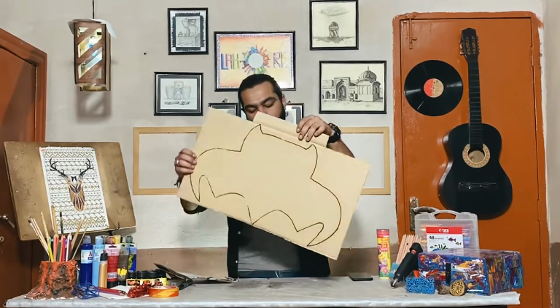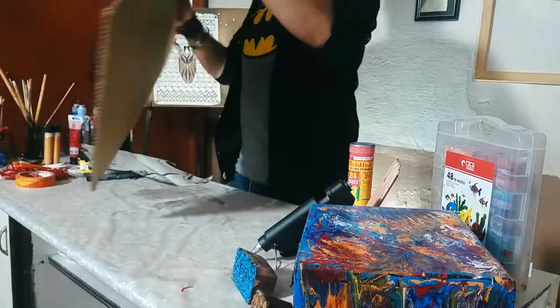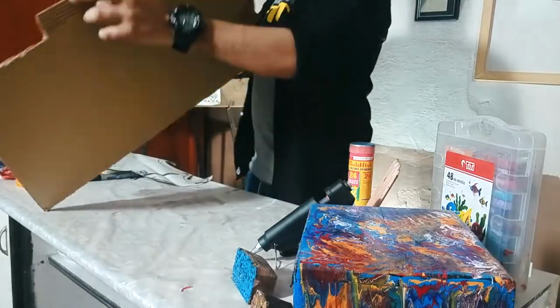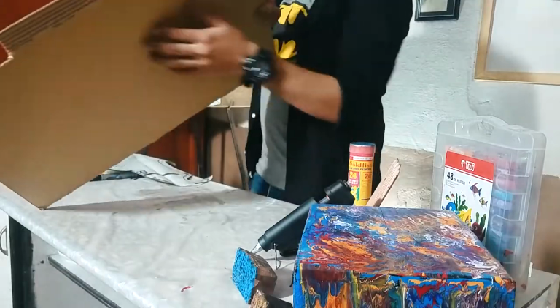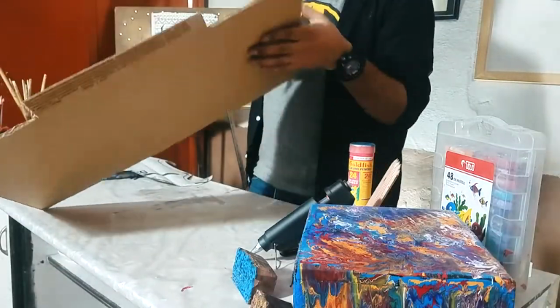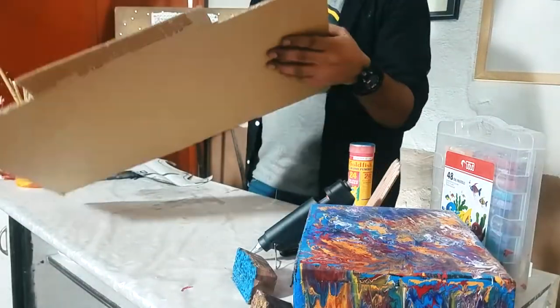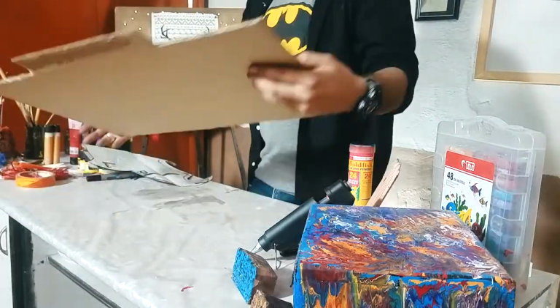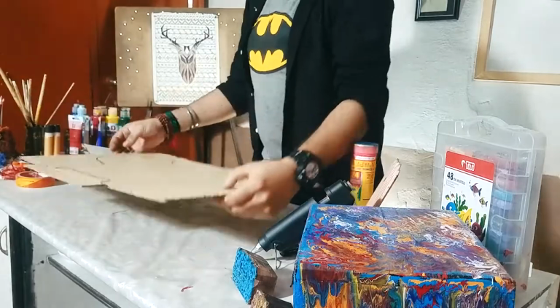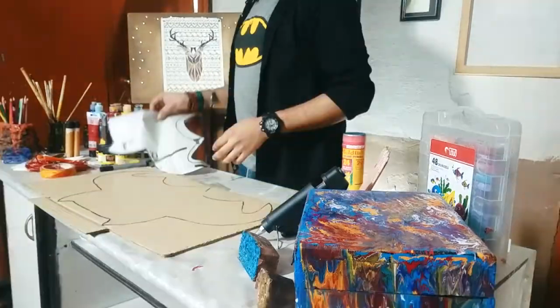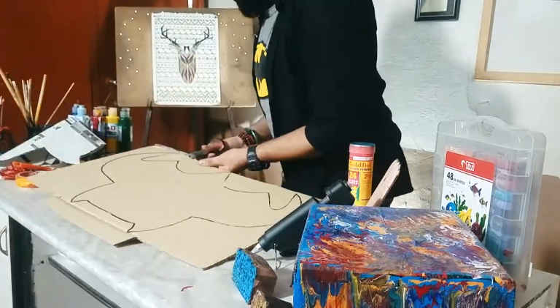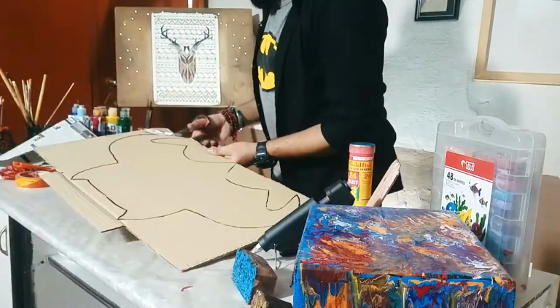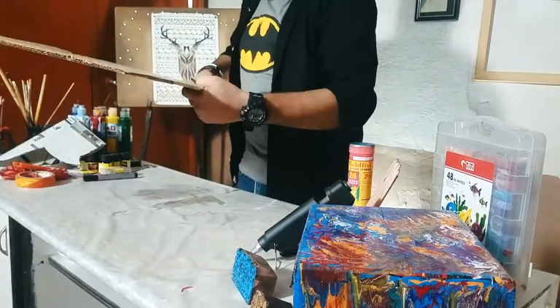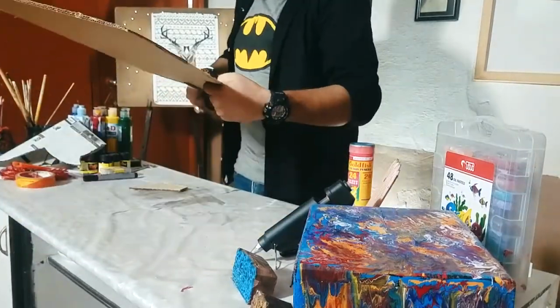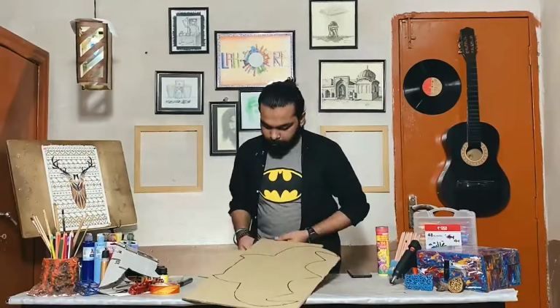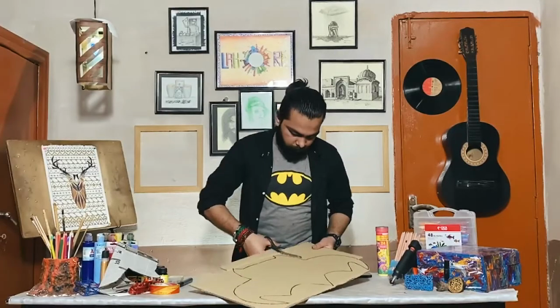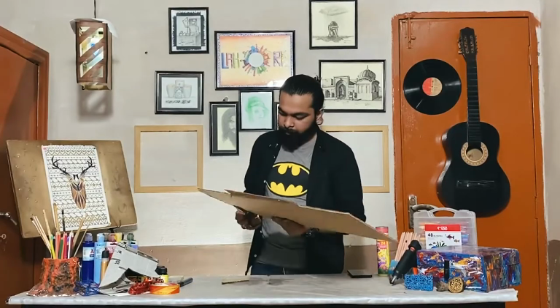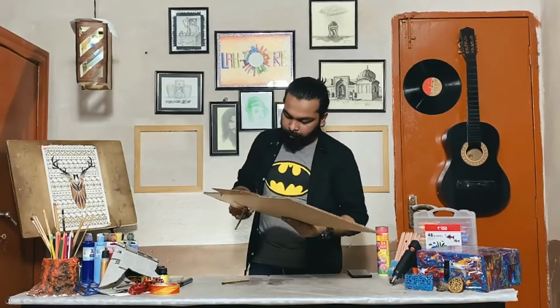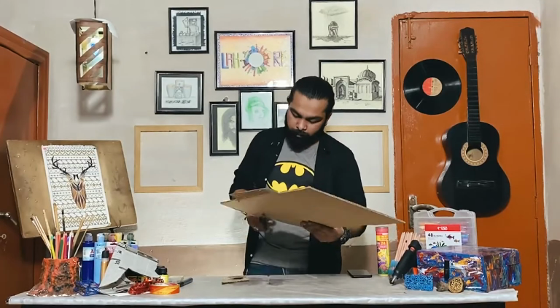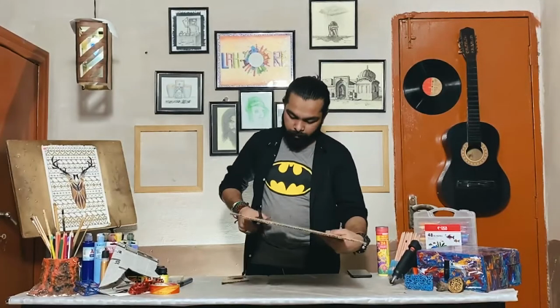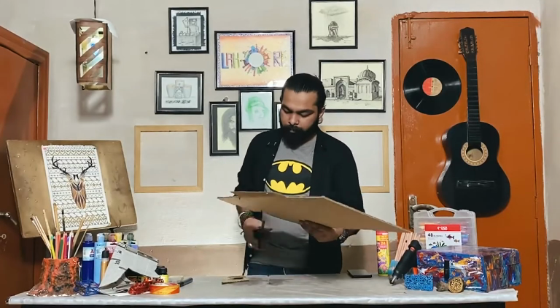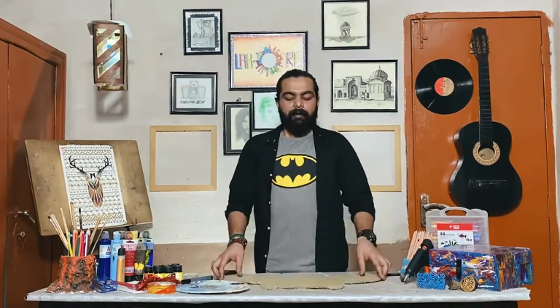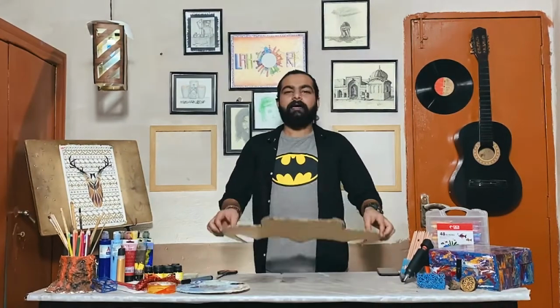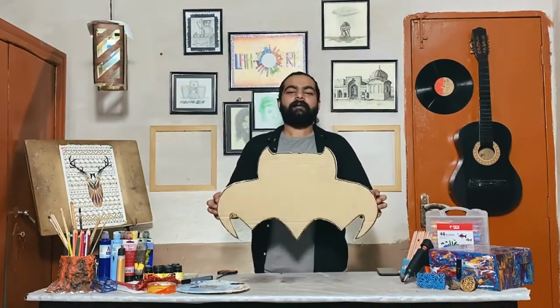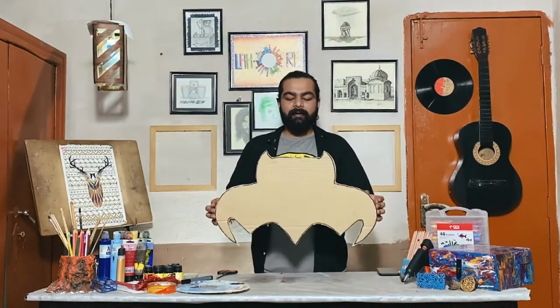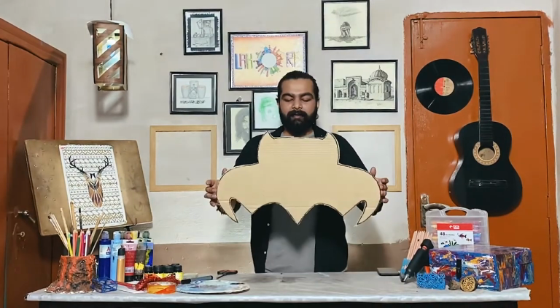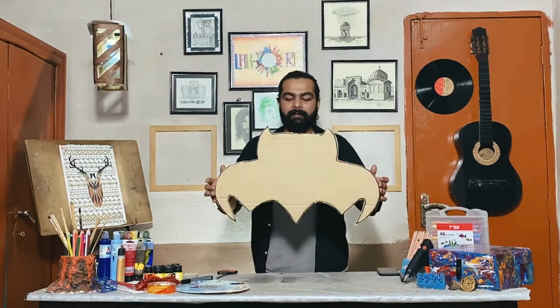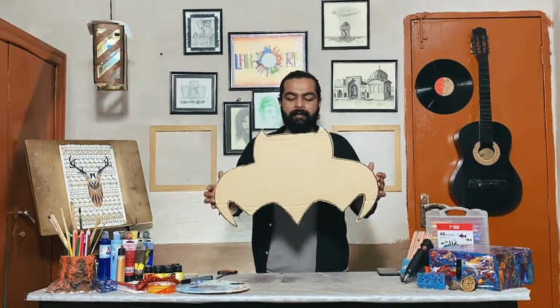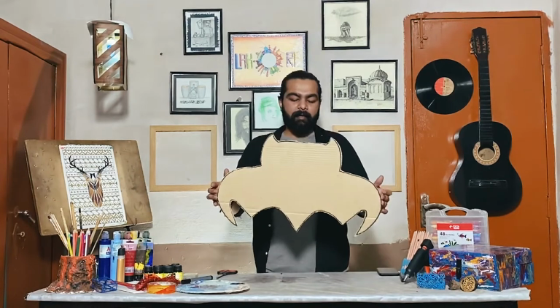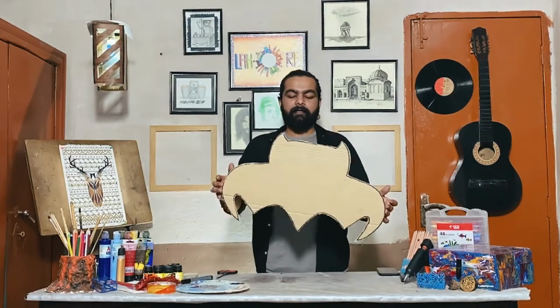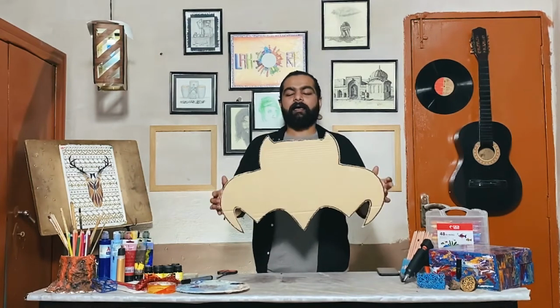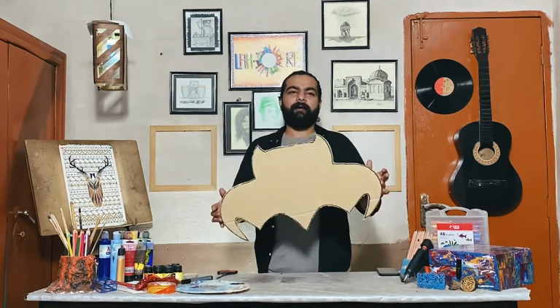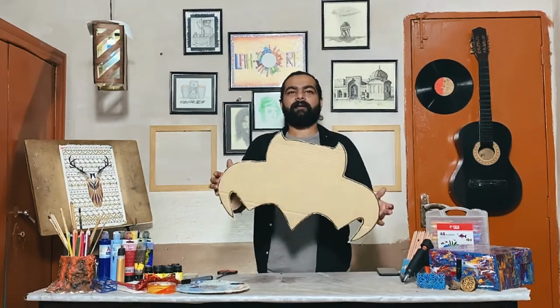Now we will cut out the character. After cutting it, it will look like a Batman logo.